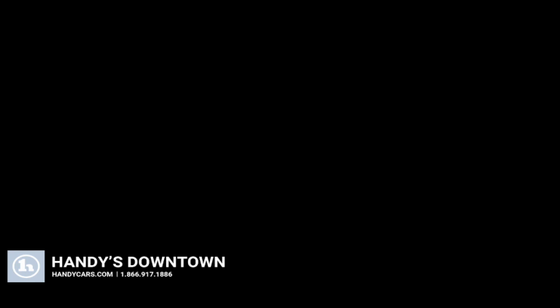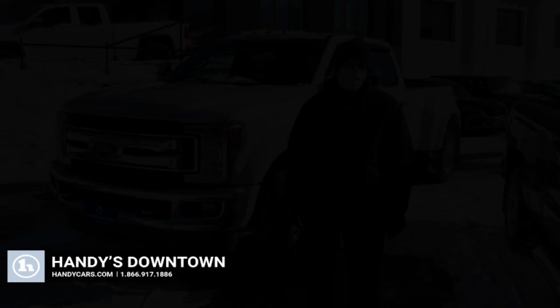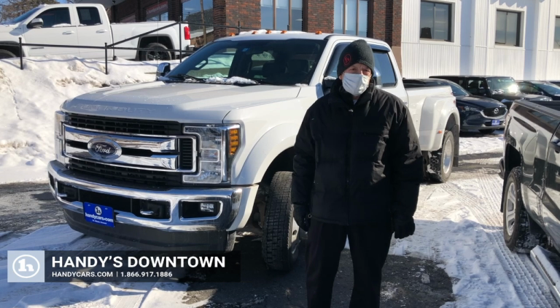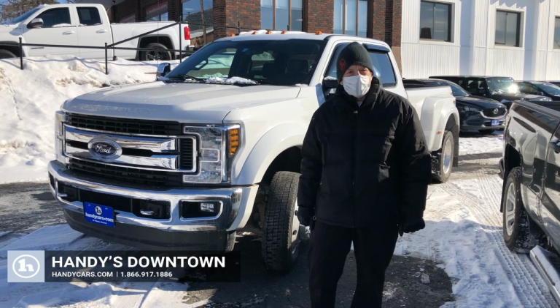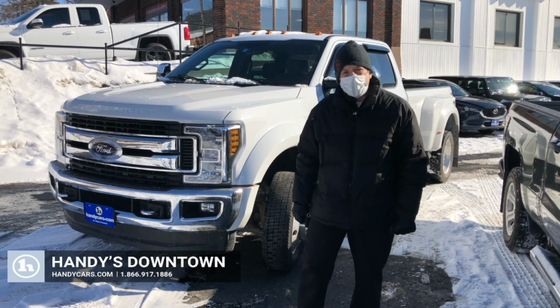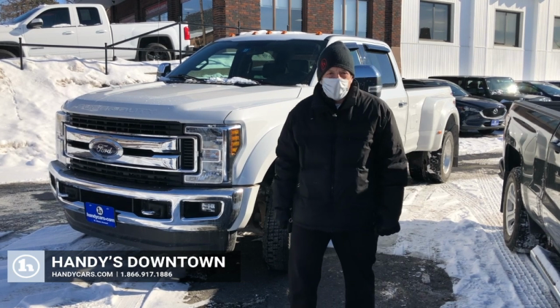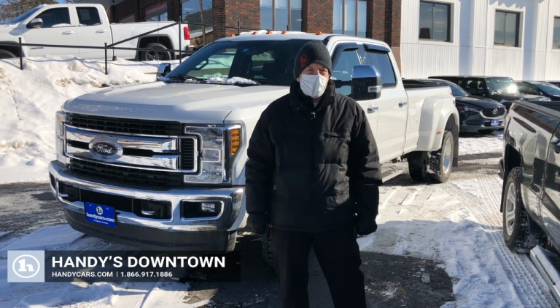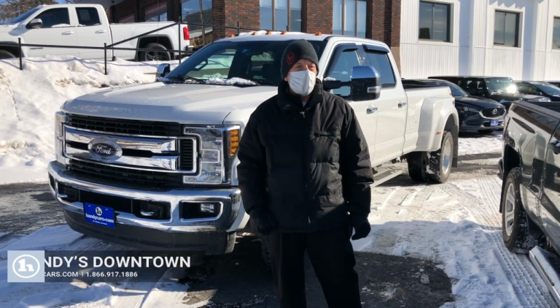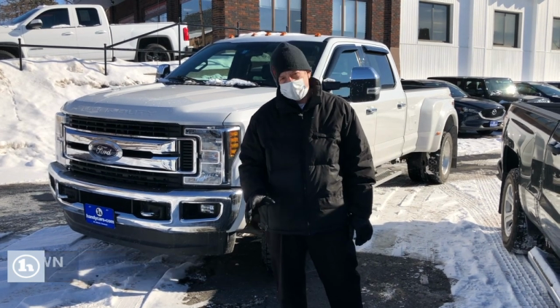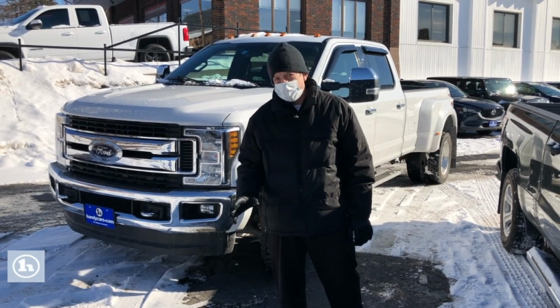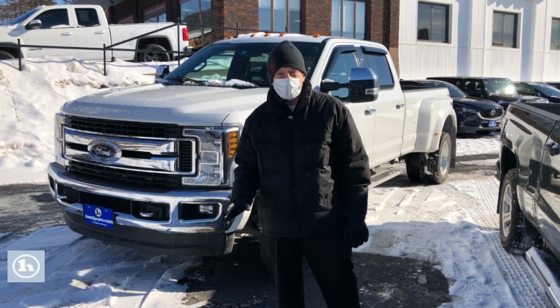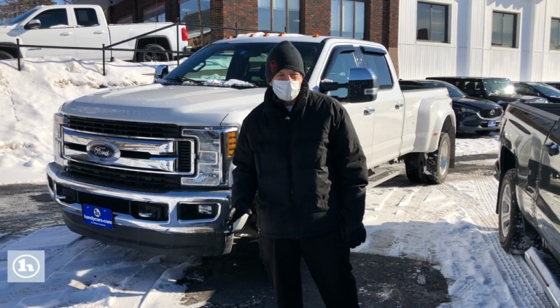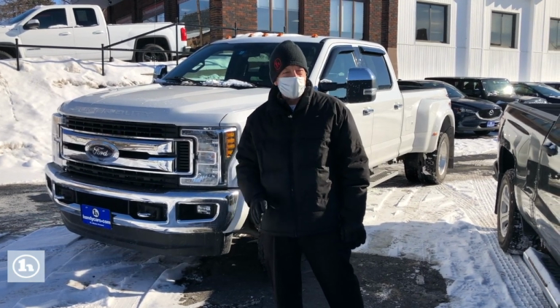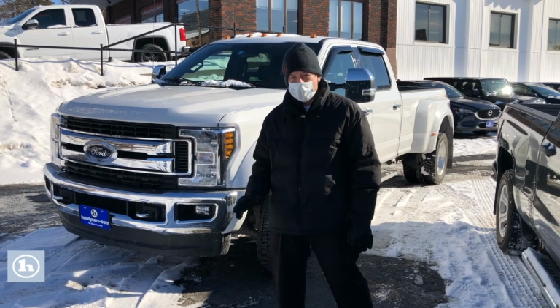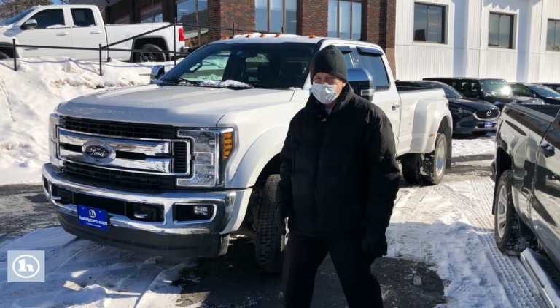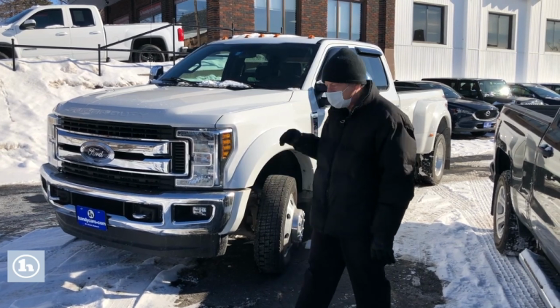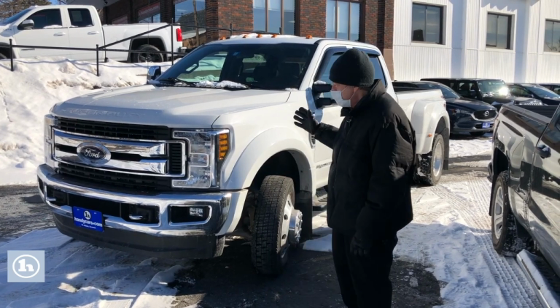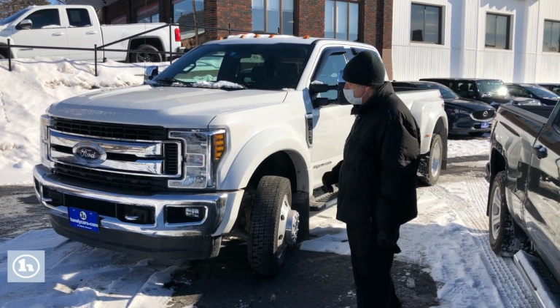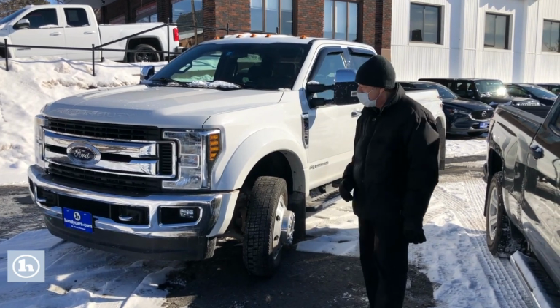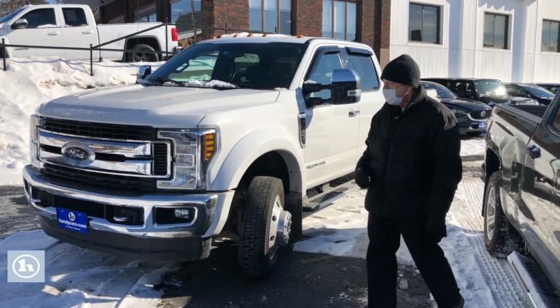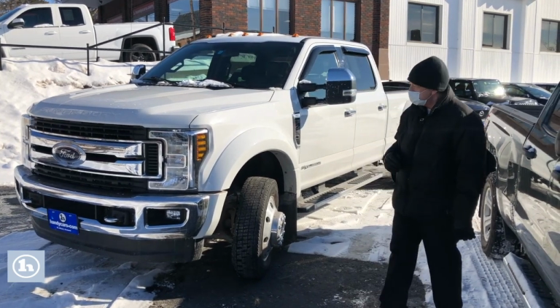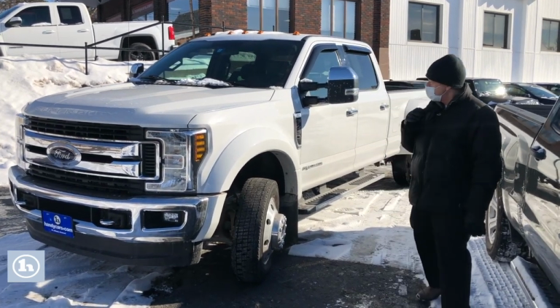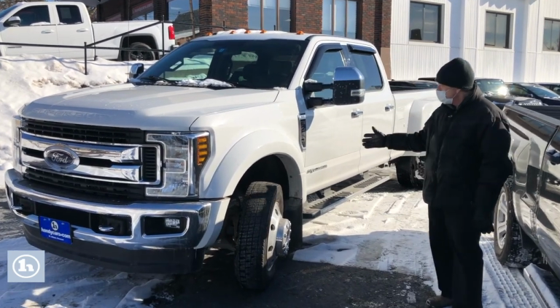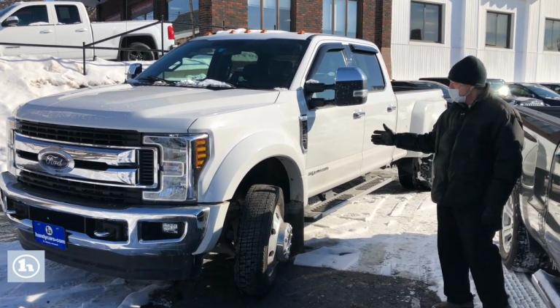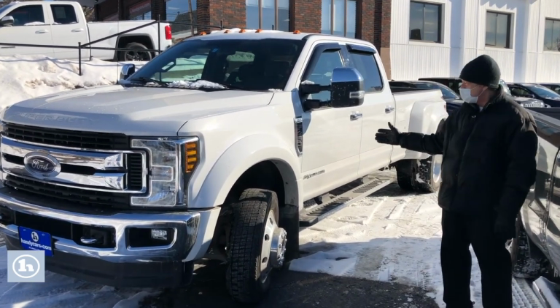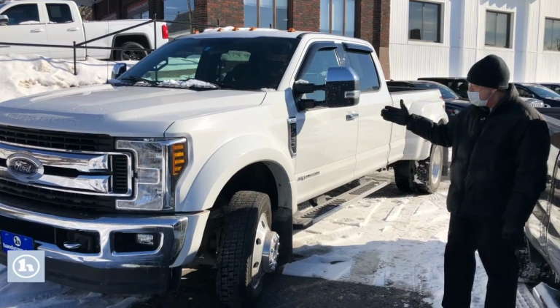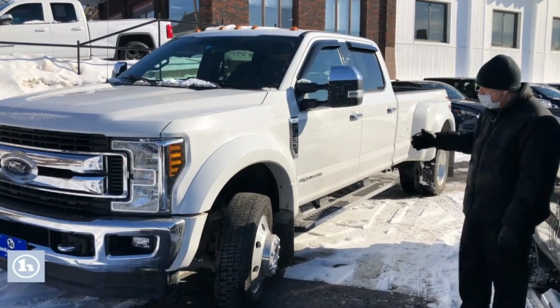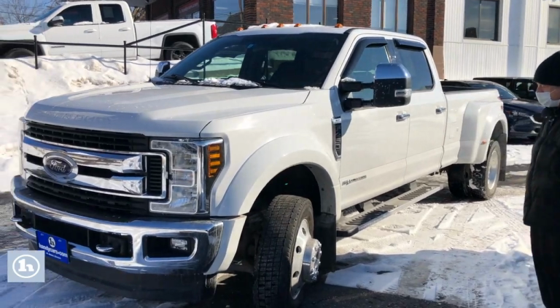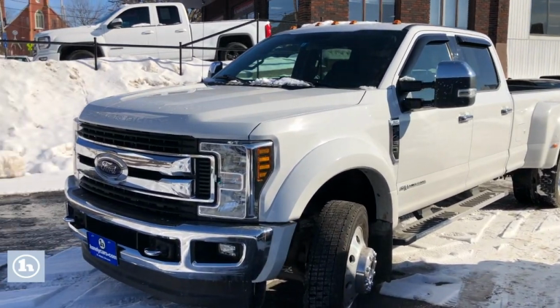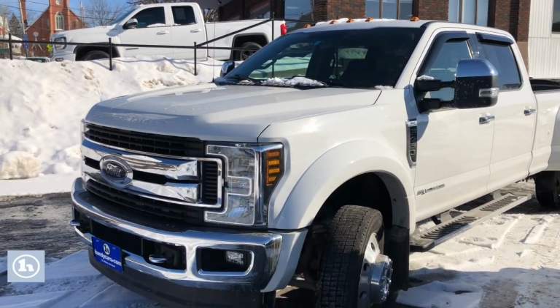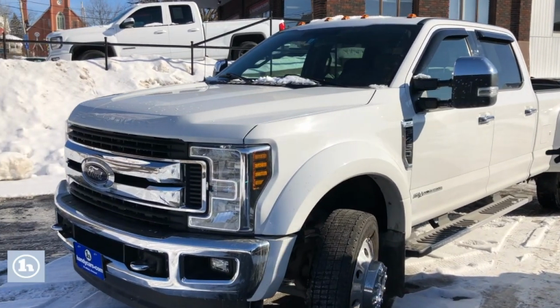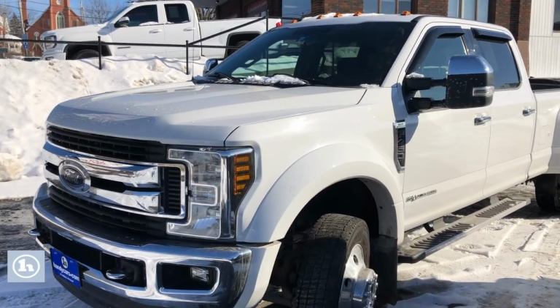Hi Robert, Mike here at Handy Downtown. I've got a couple of videos coming to you, but the first one is this beautiful truck. This is our Super Duty XLT F450 Powerstroke diesel.